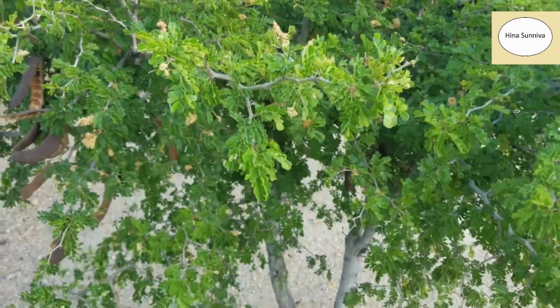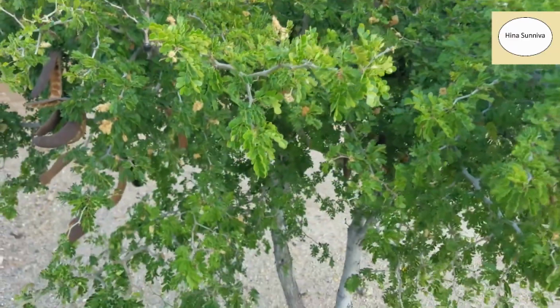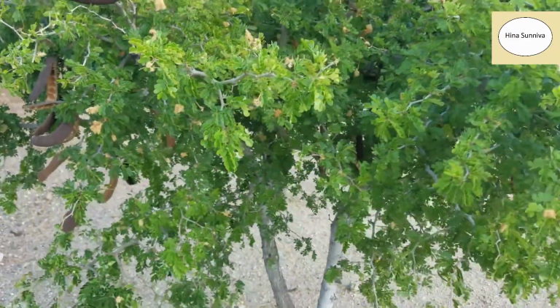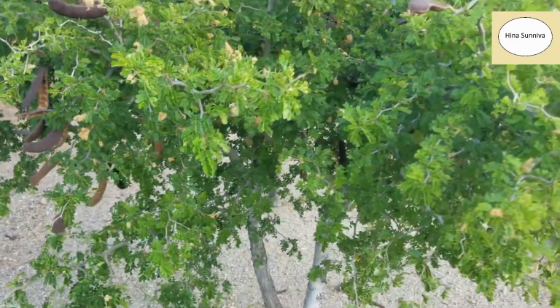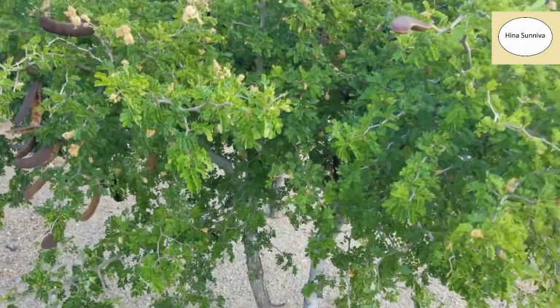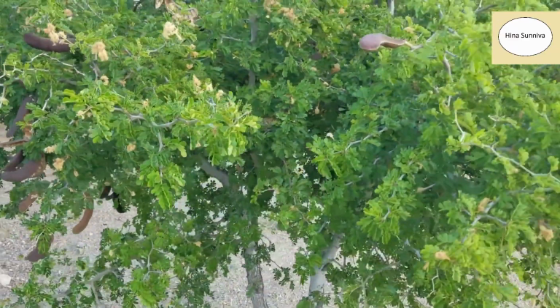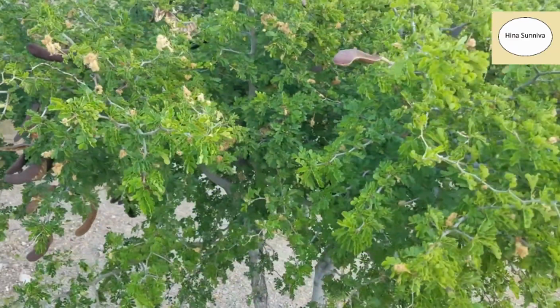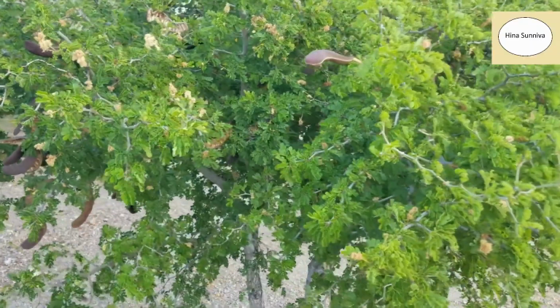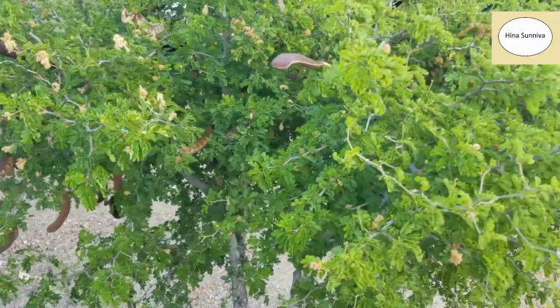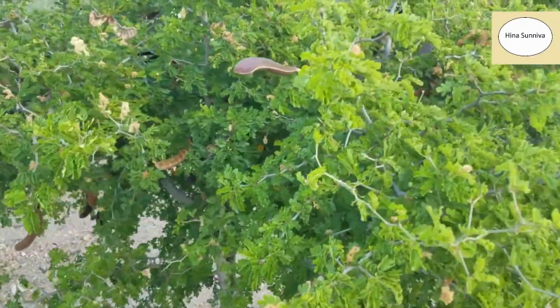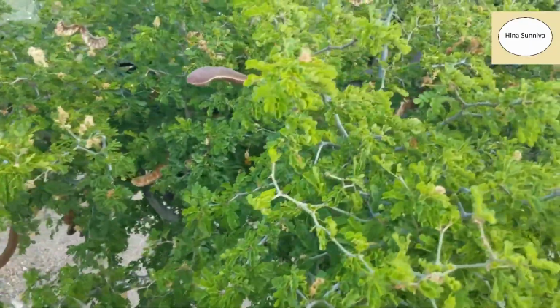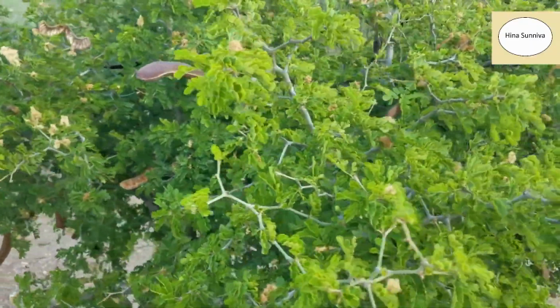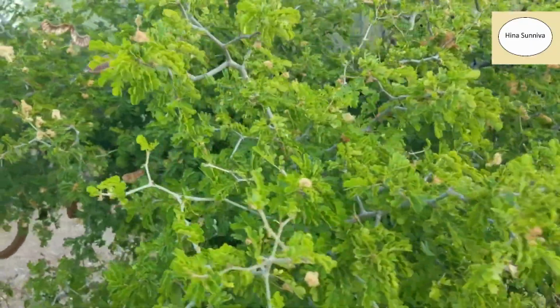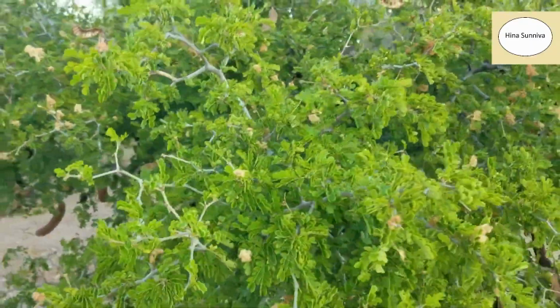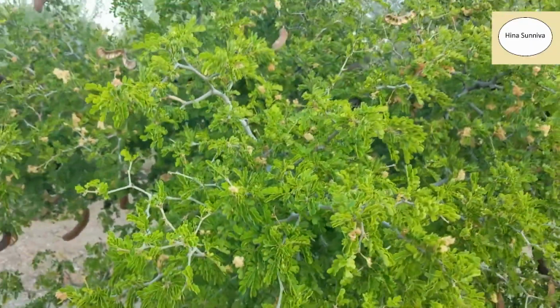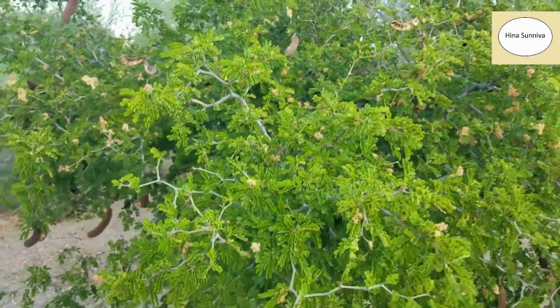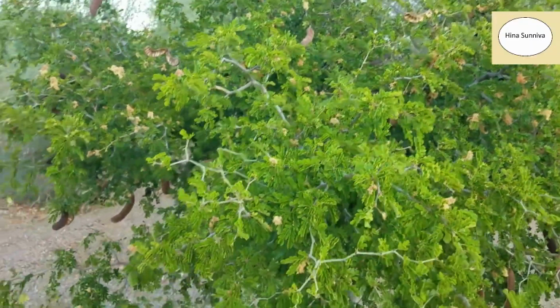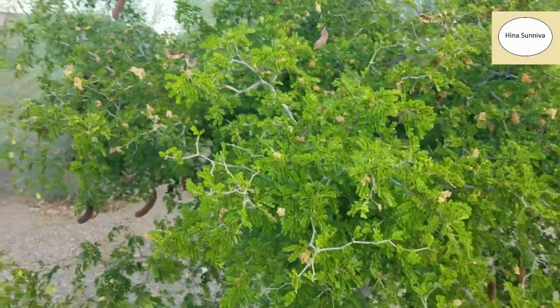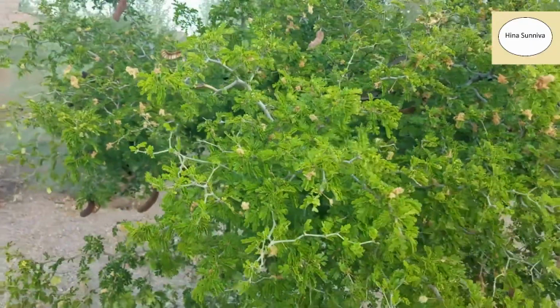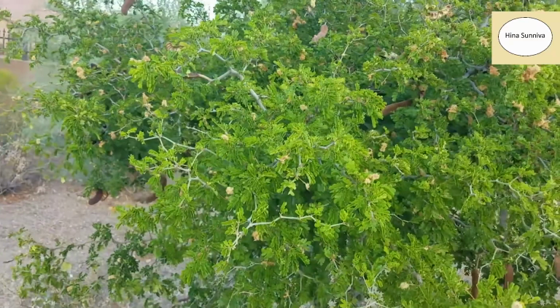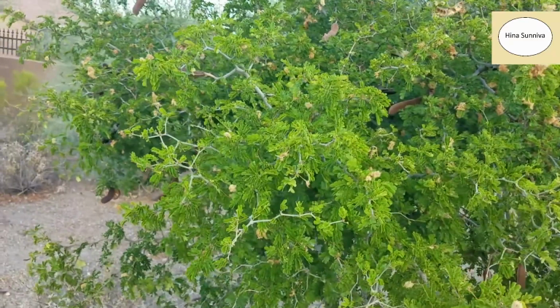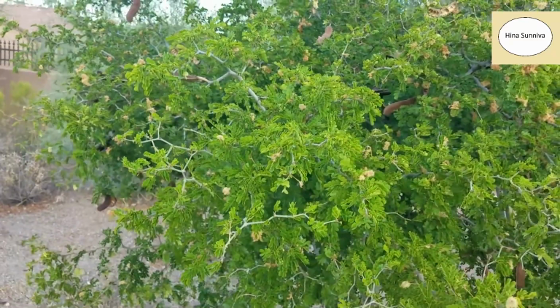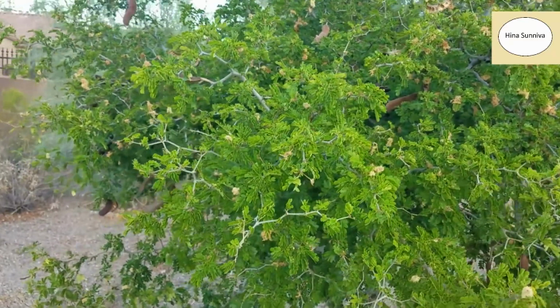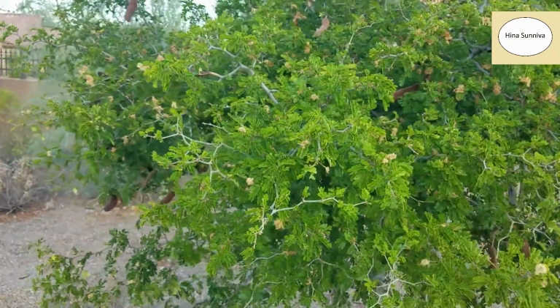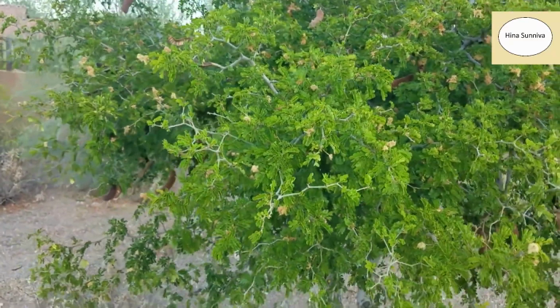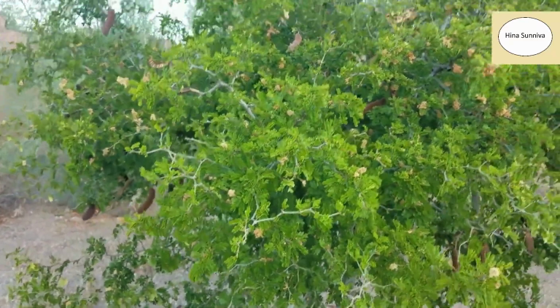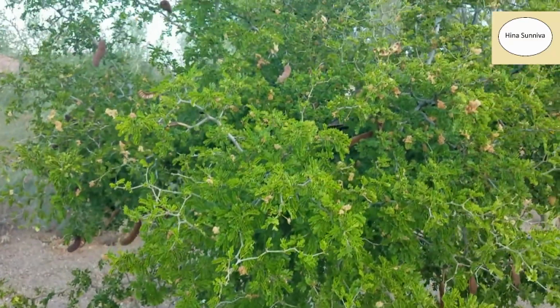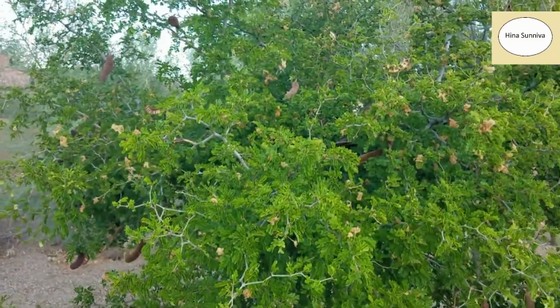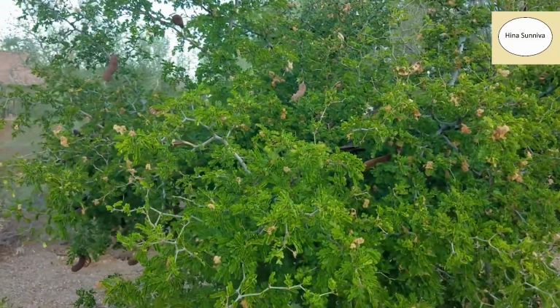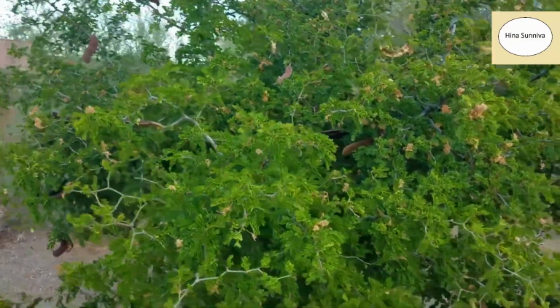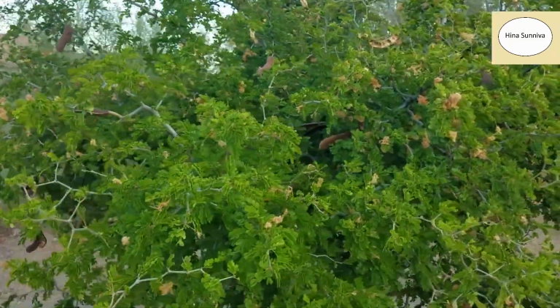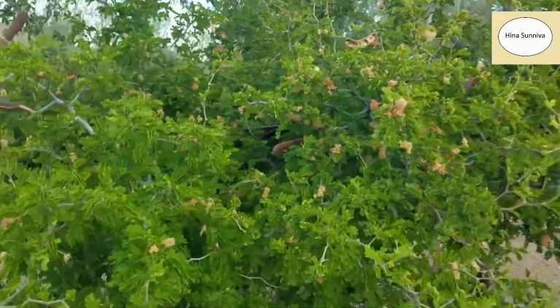I have one tree which is very big — about 15 to 20 feet tall — and it is full of birds at night and they chirp.